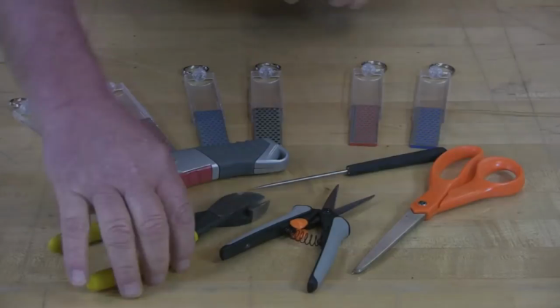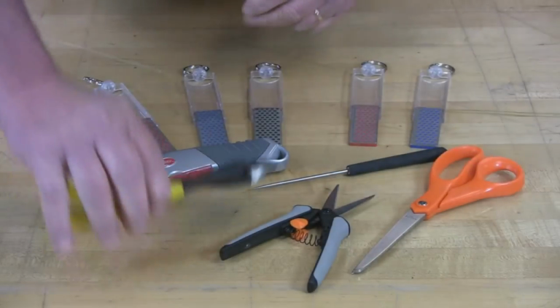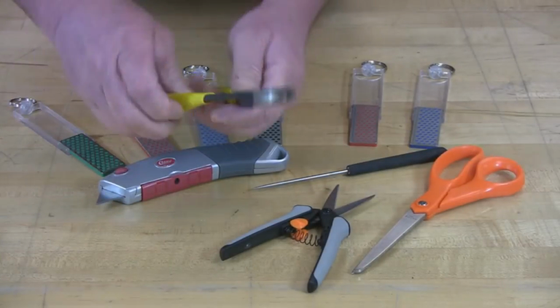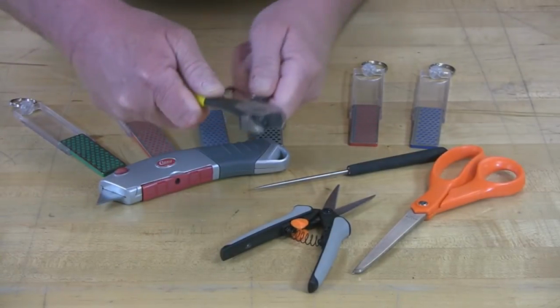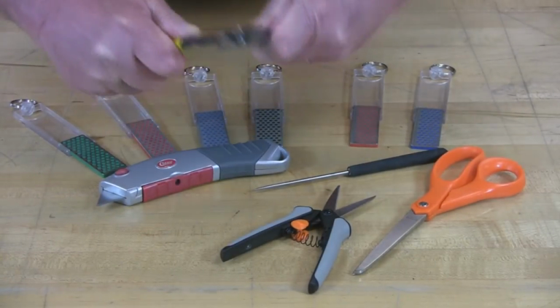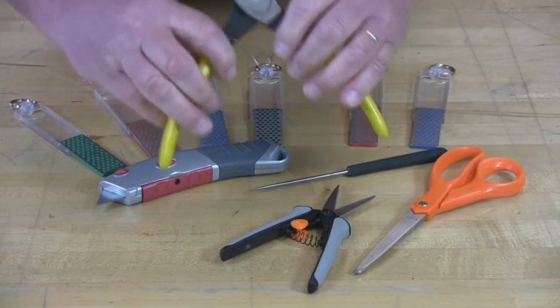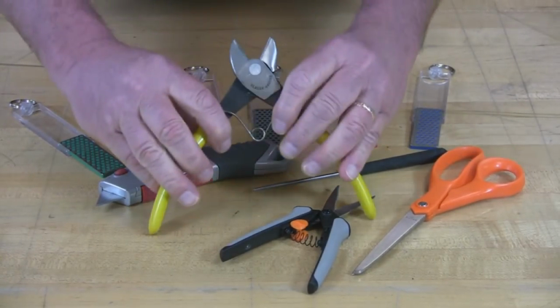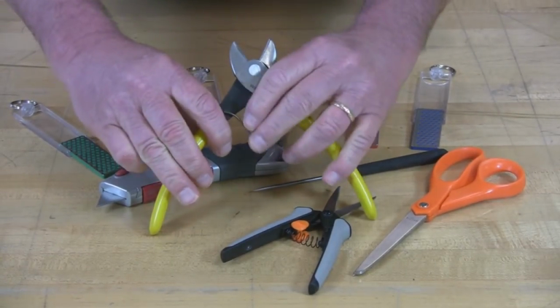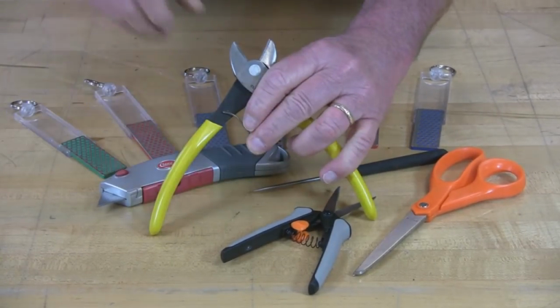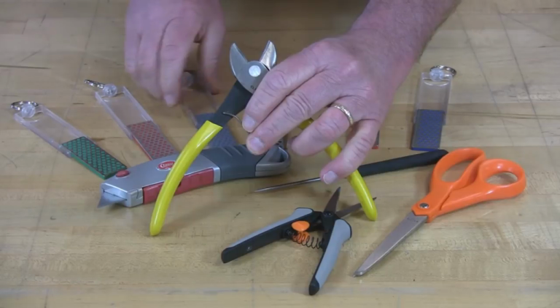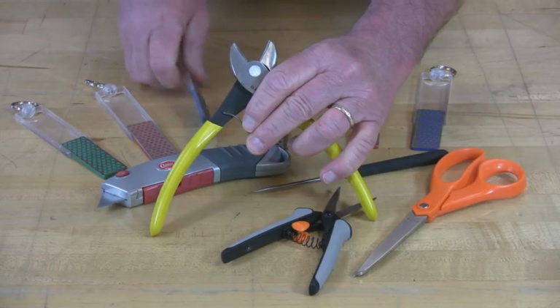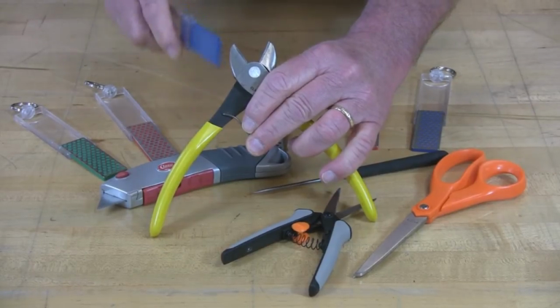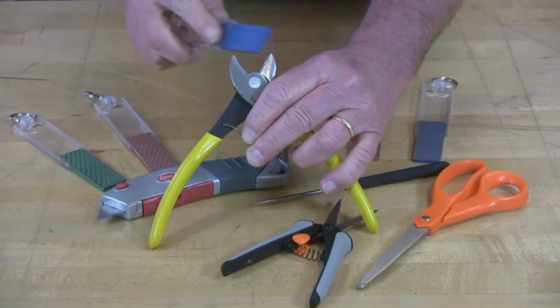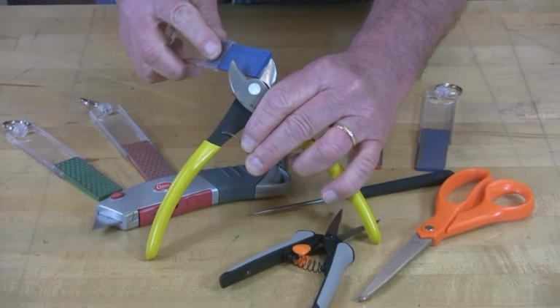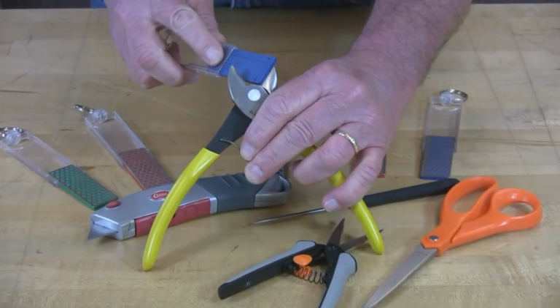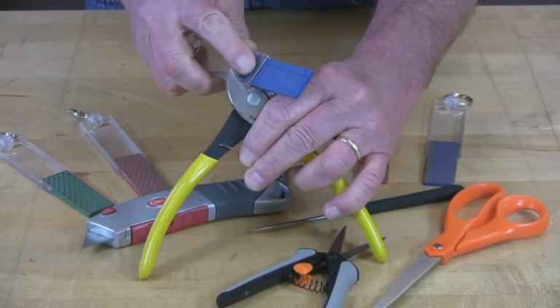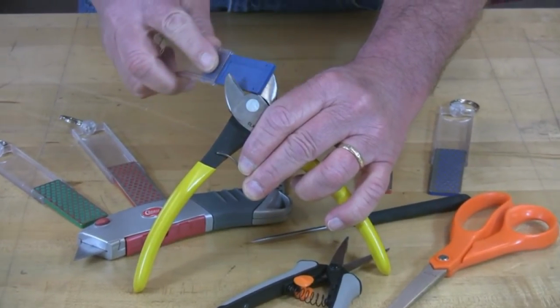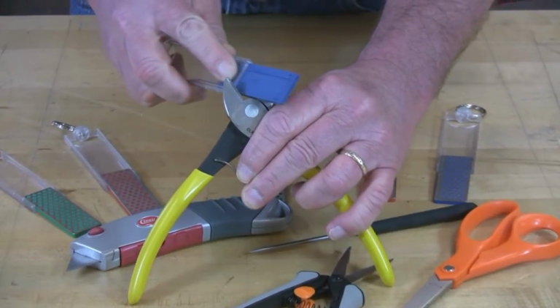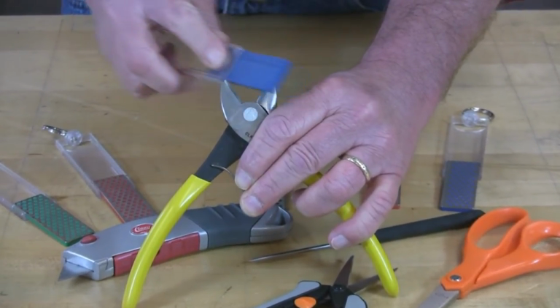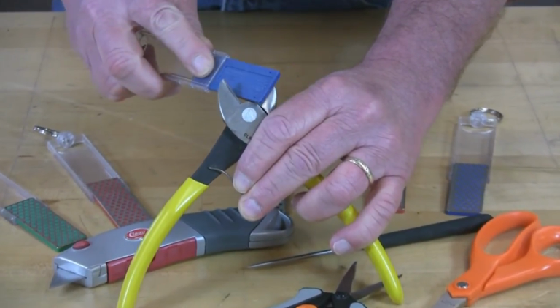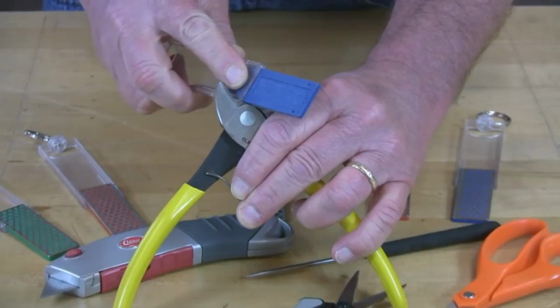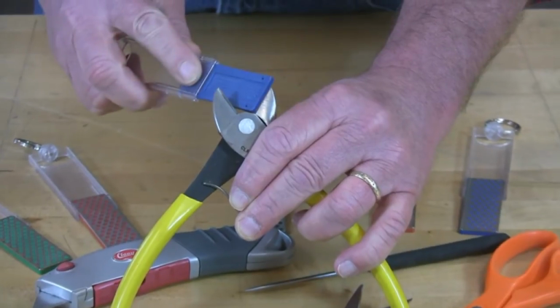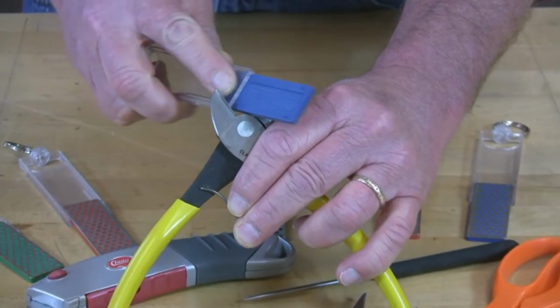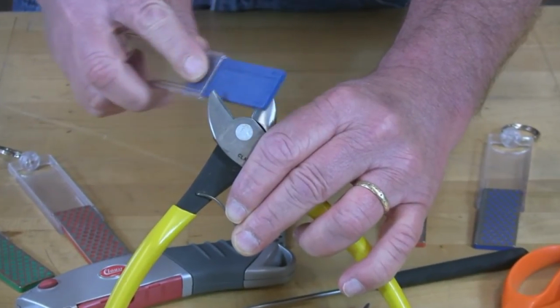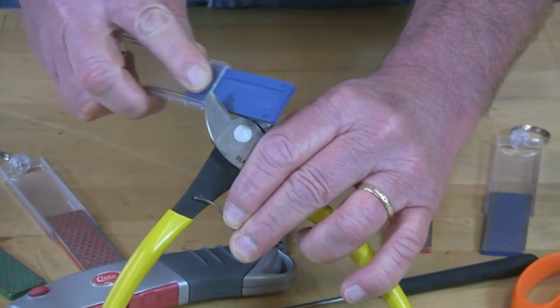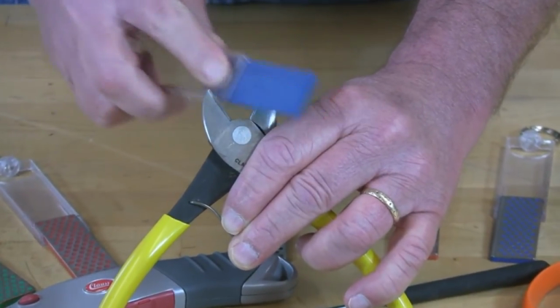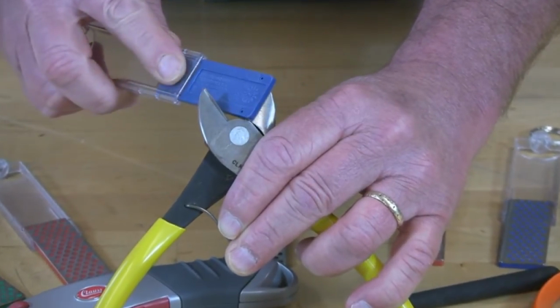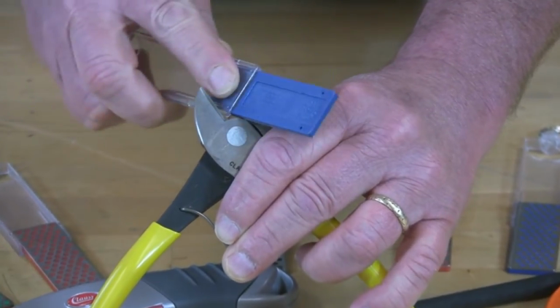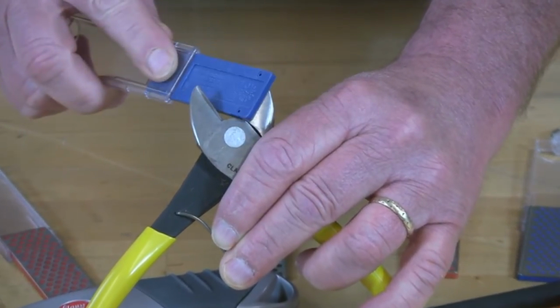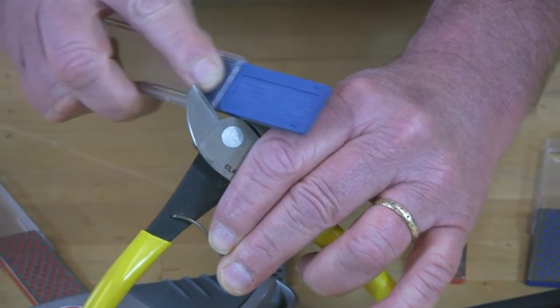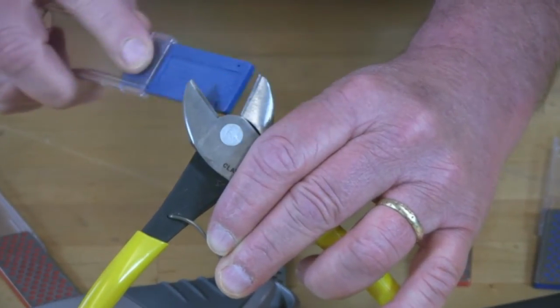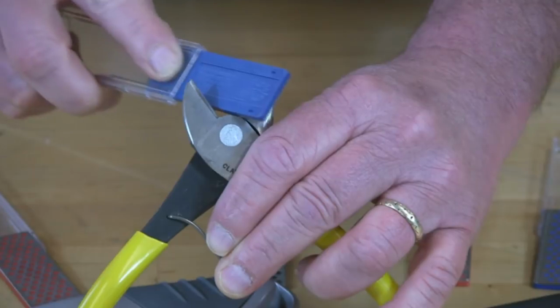Sharpening your wire snips with DMT's Mini Sharp is actually quite easy. Open the wire snips up wide and with a coarse grade of Mini Sharp, just stroke into that cutting edge — five, six, seven, and eight.